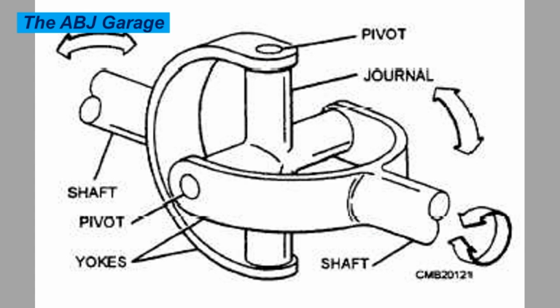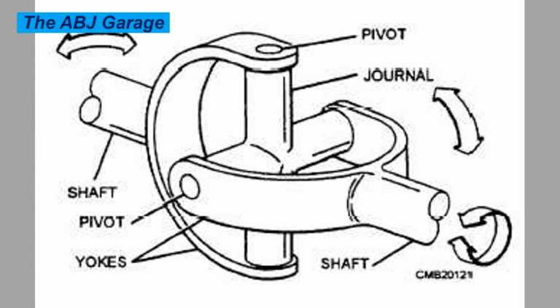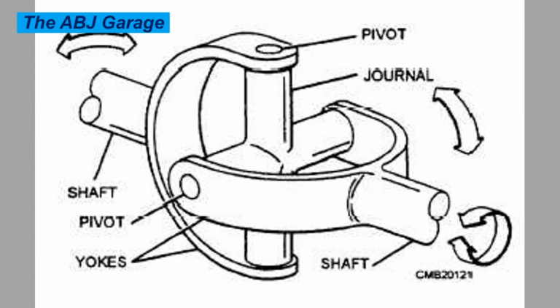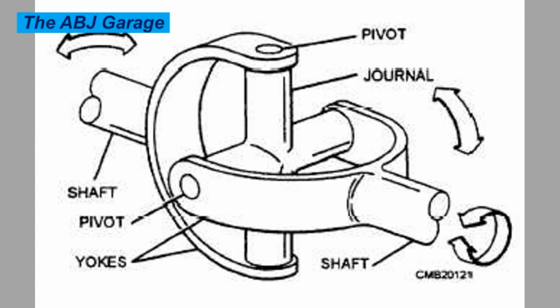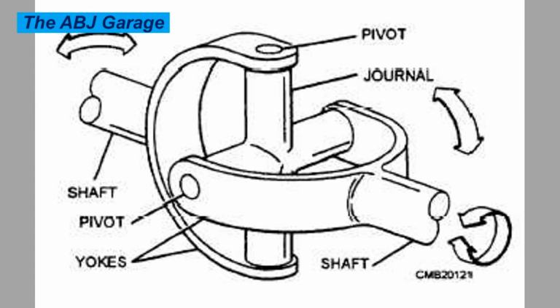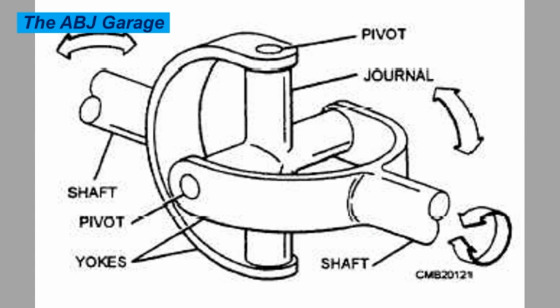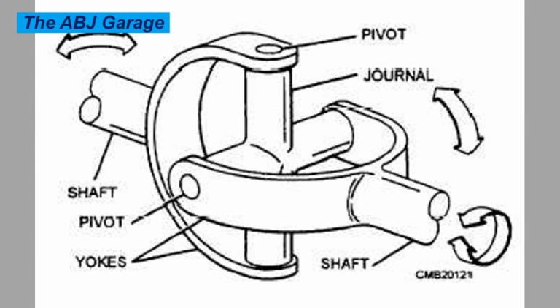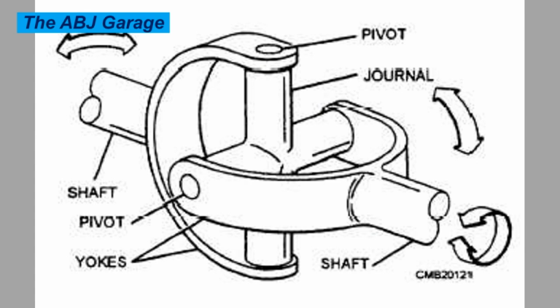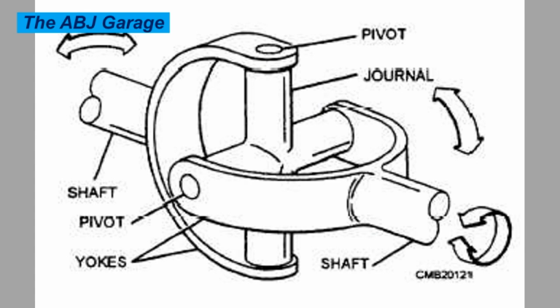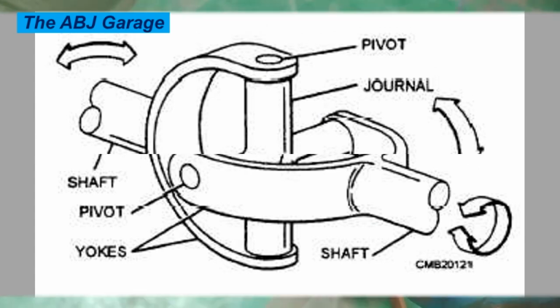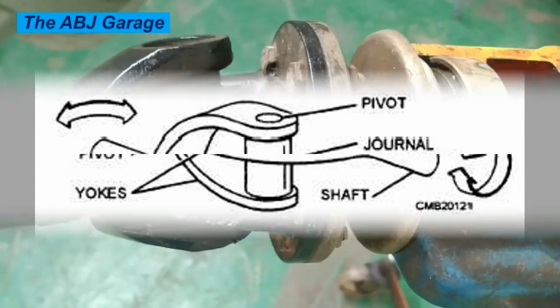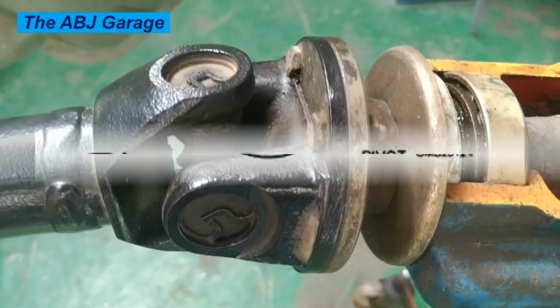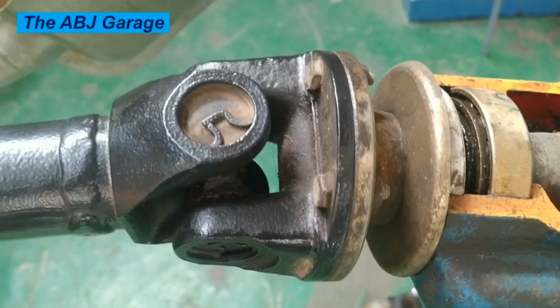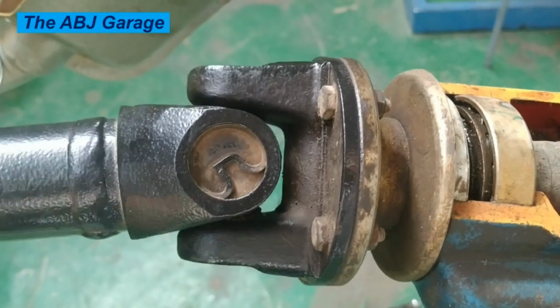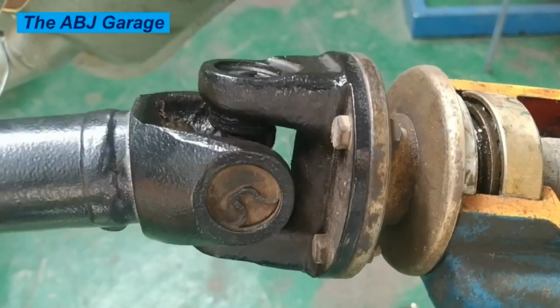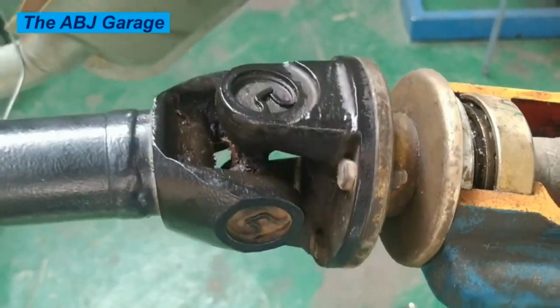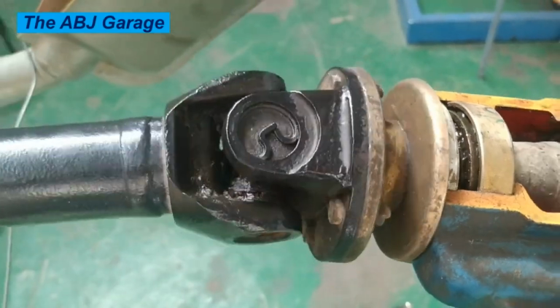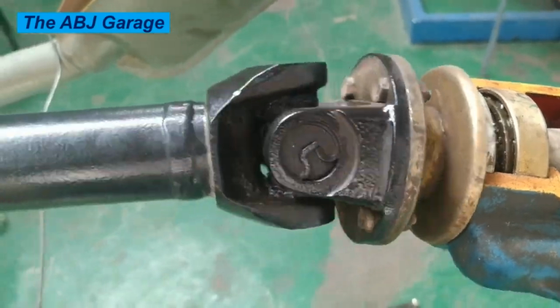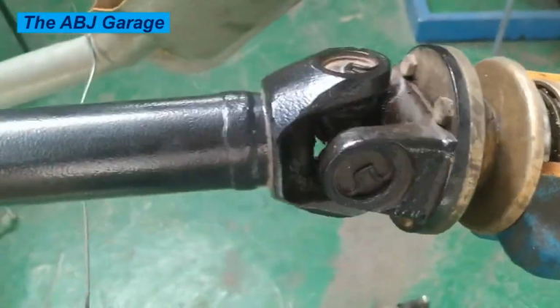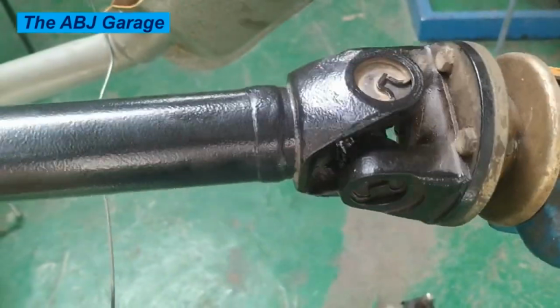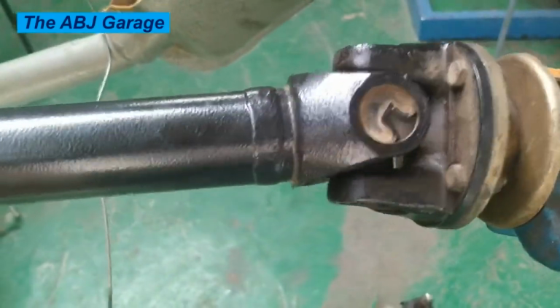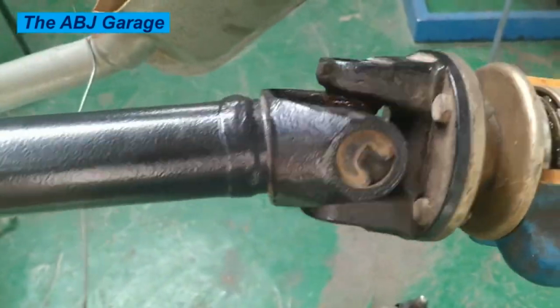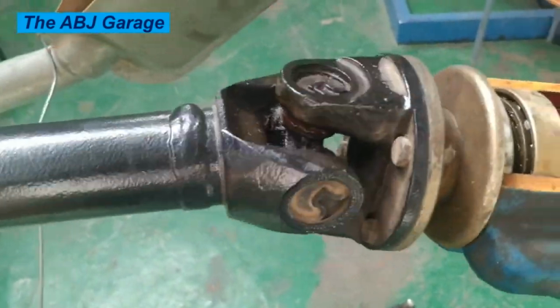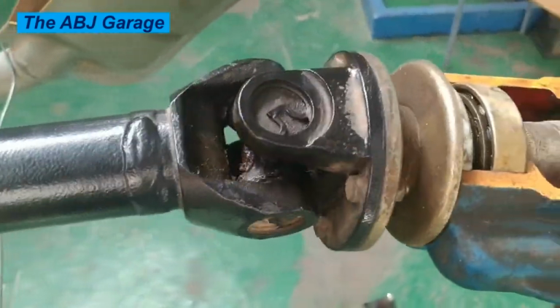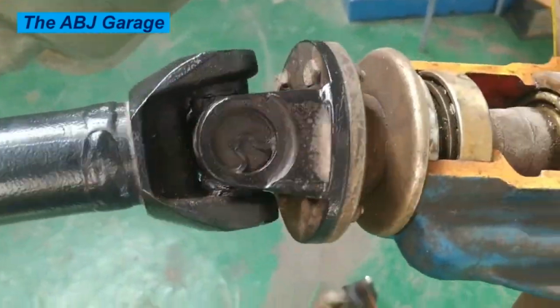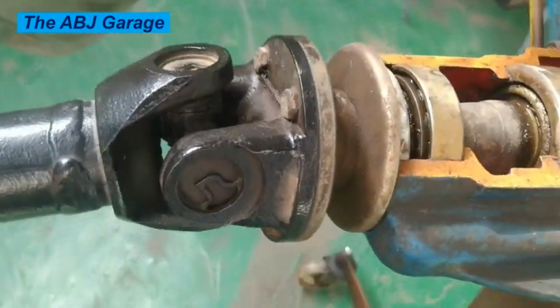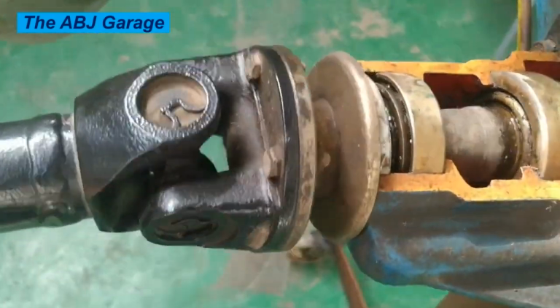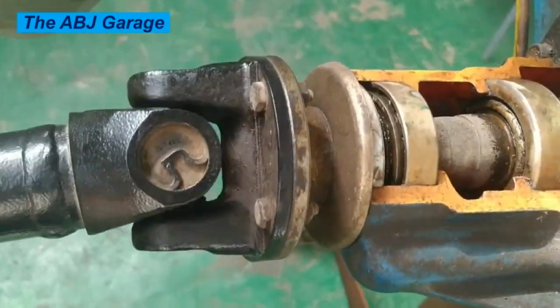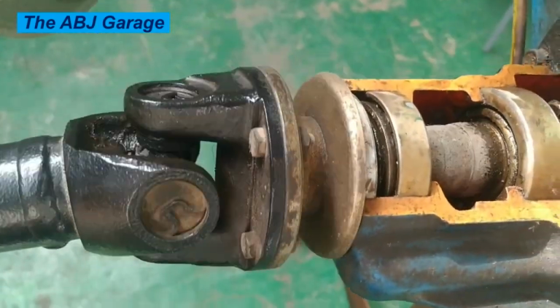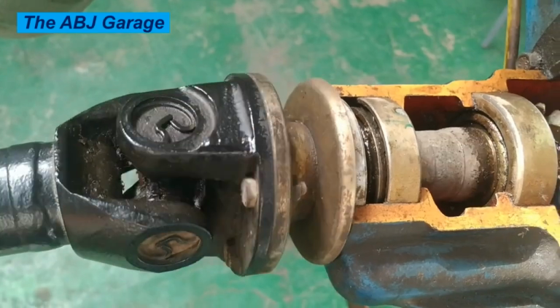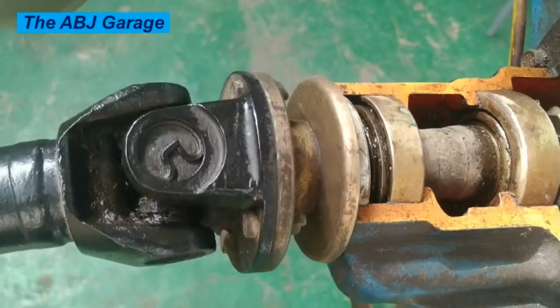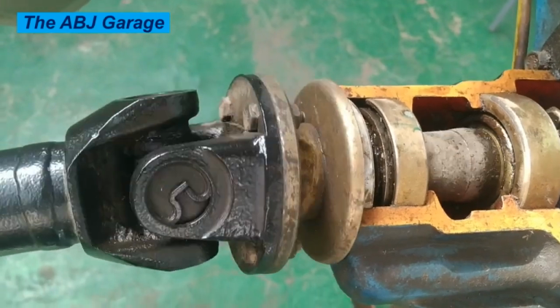As the drive shaft rotates, the spider allows the yokes to move at different angles, transmitting power to the wheels. Some universal joints also have a grease fitting to allow for lubrication.